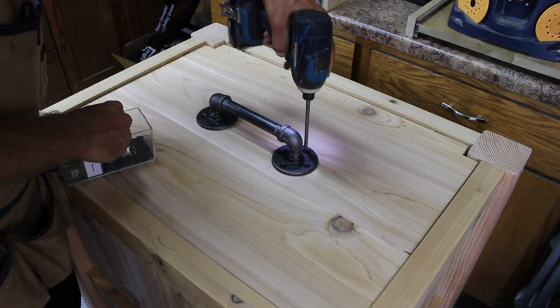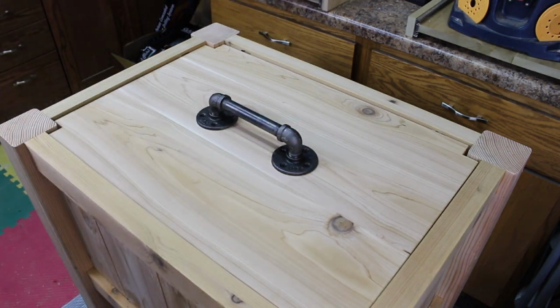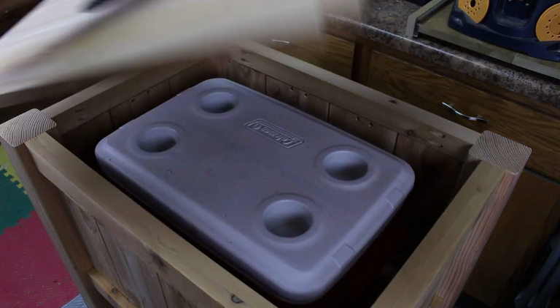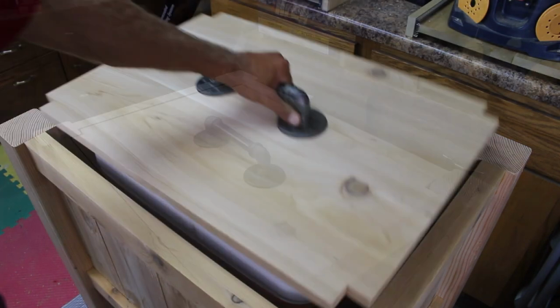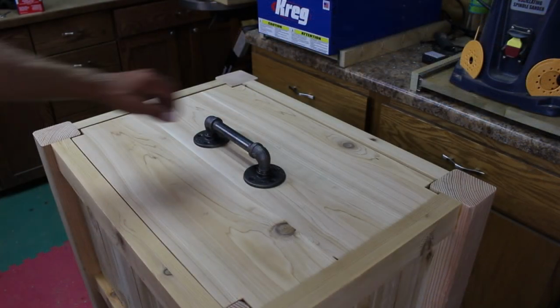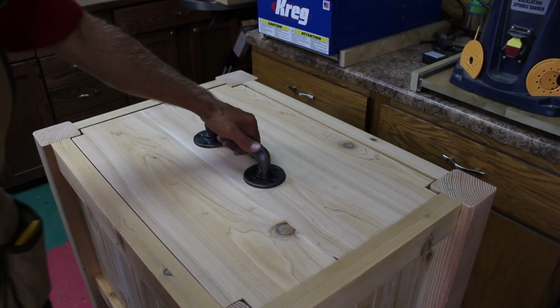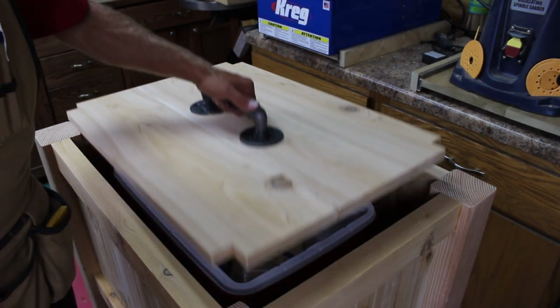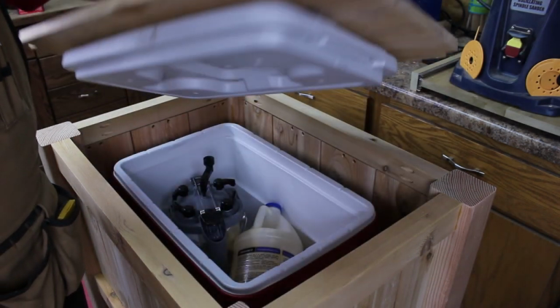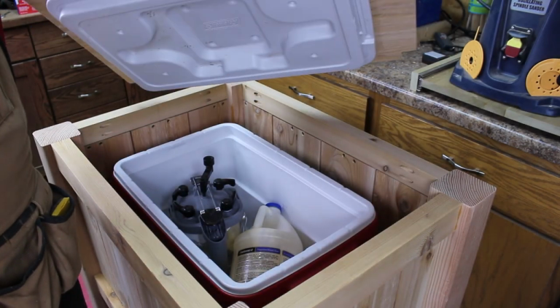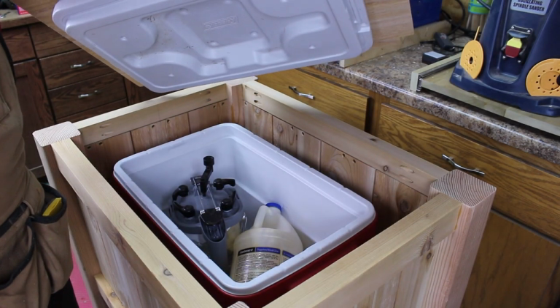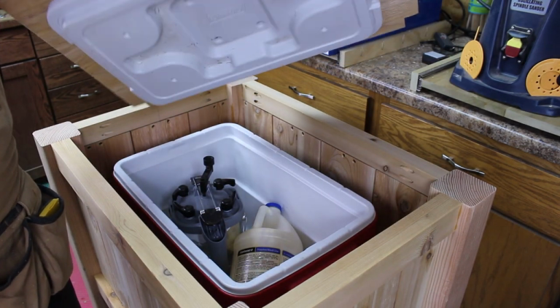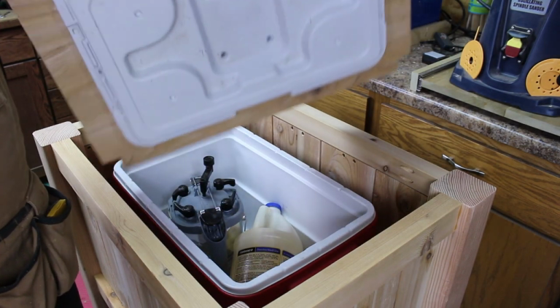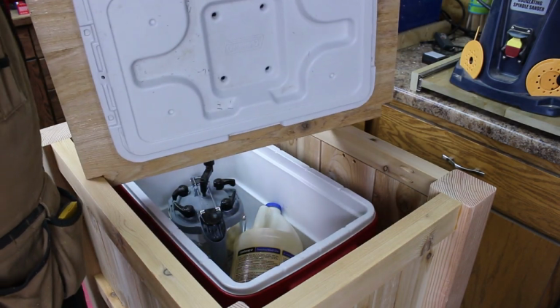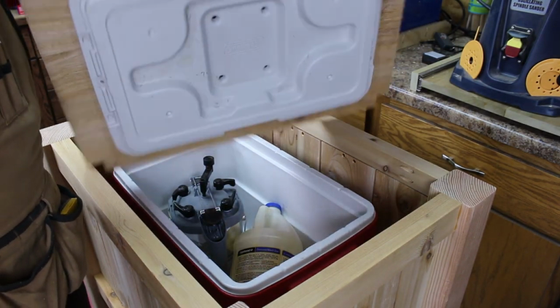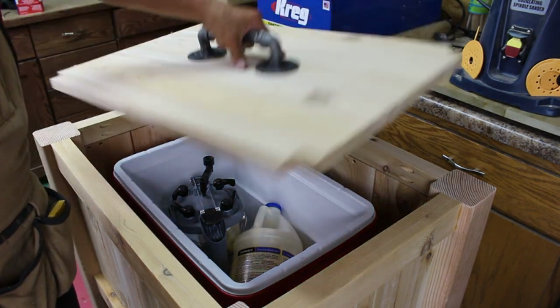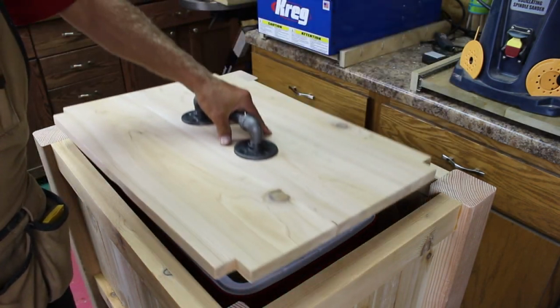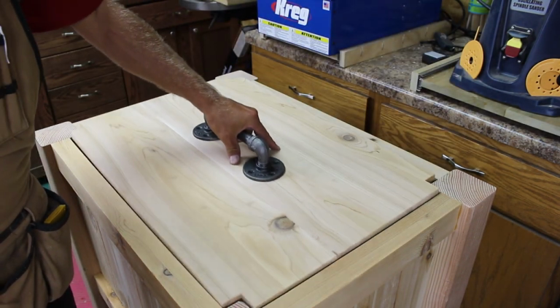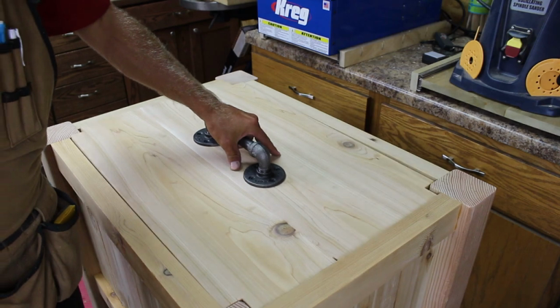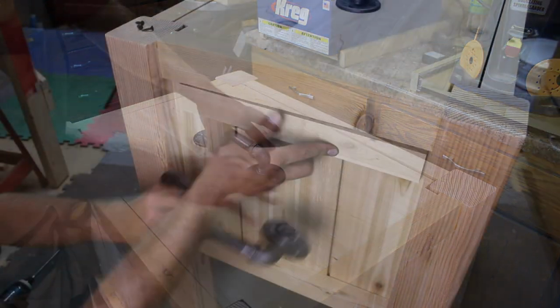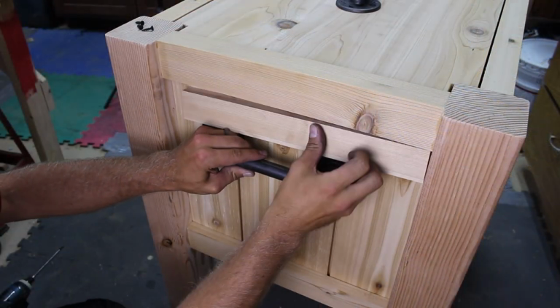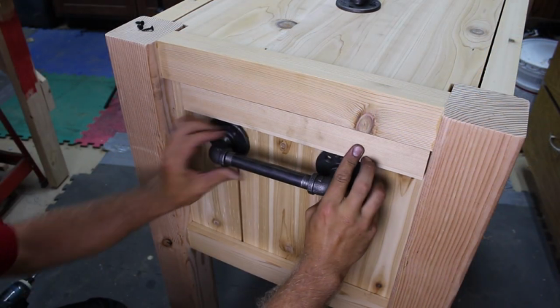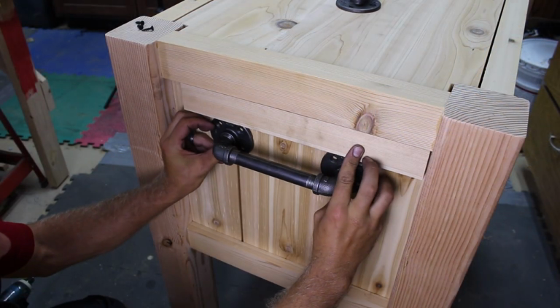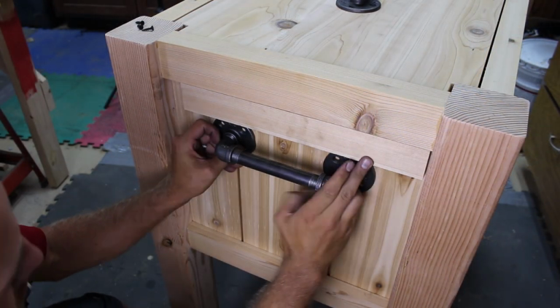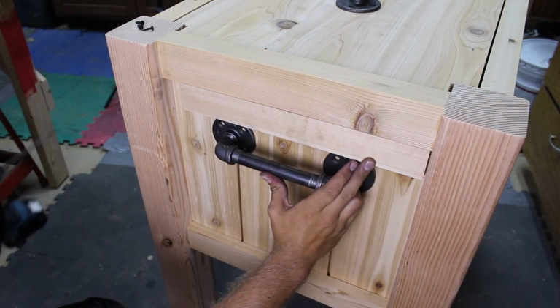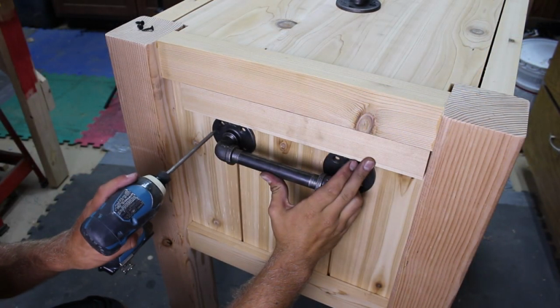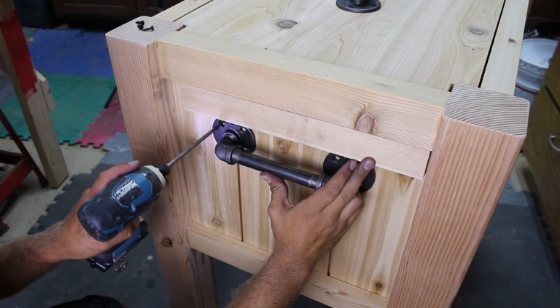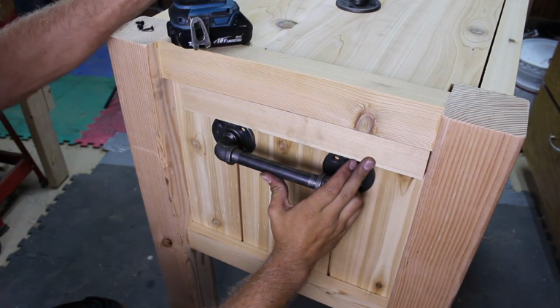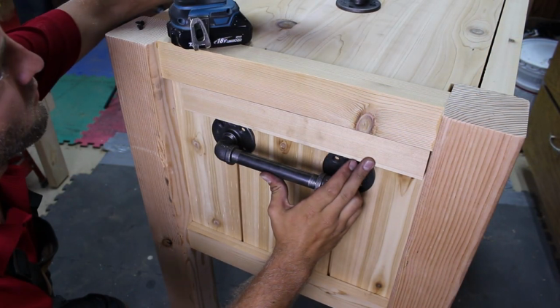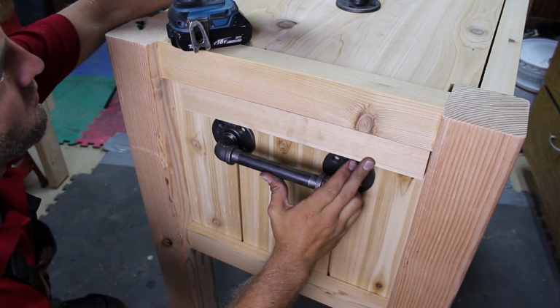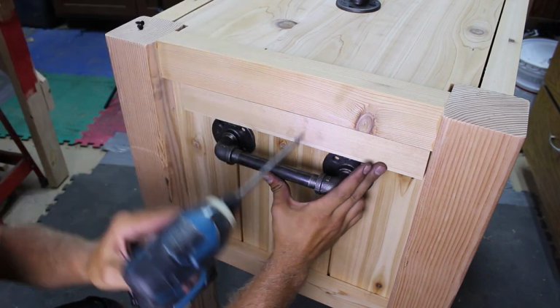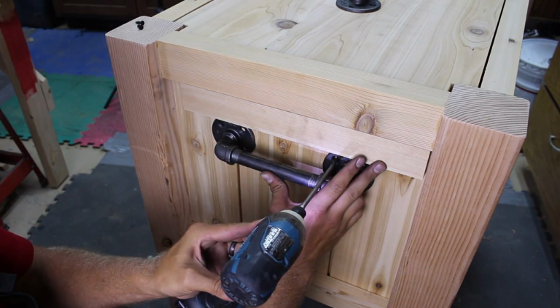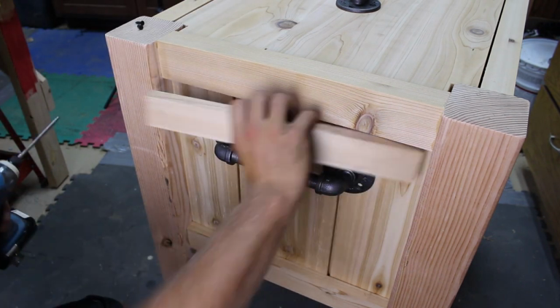I secured the cooler lid to the wooden lid with a few screws. With the slats being secured with a few screws the side handles are for aesthetic reasons only — when we move the chest we pick it up from the bottom stretchers.